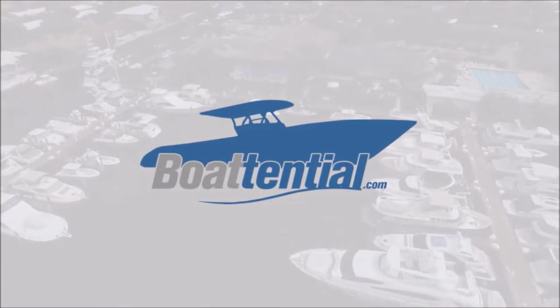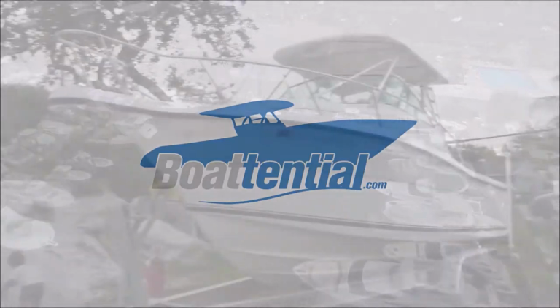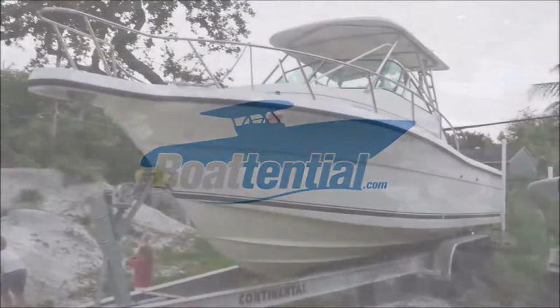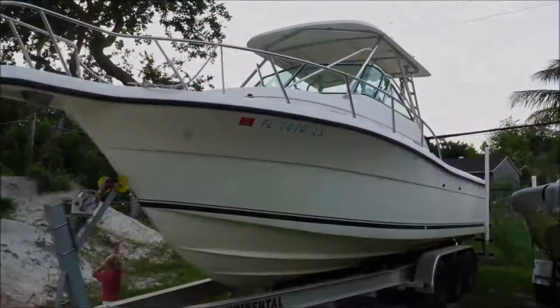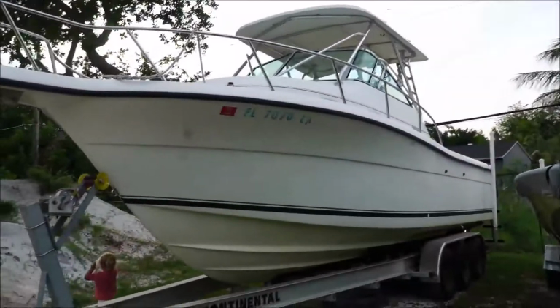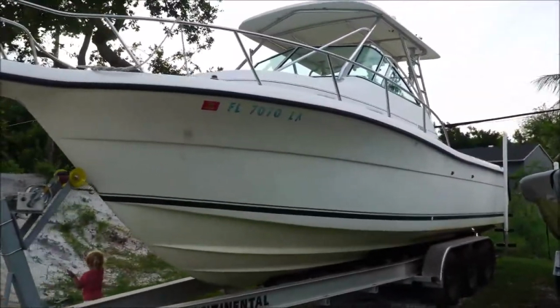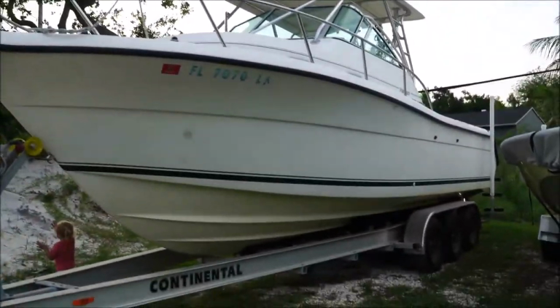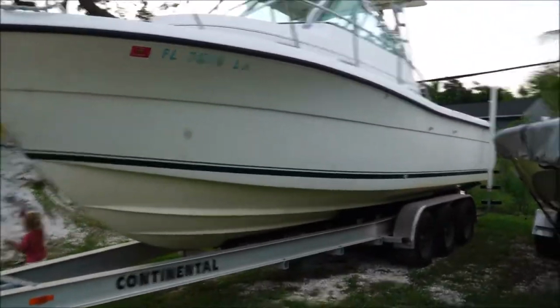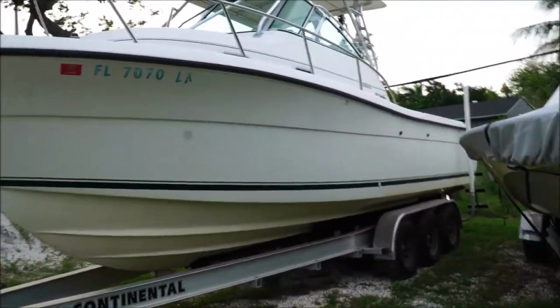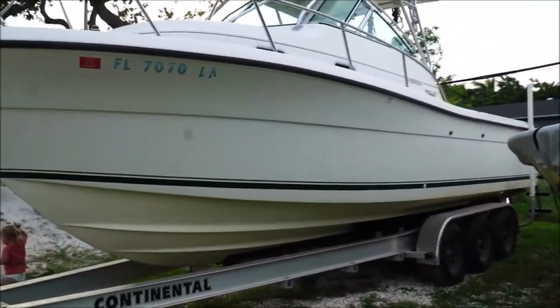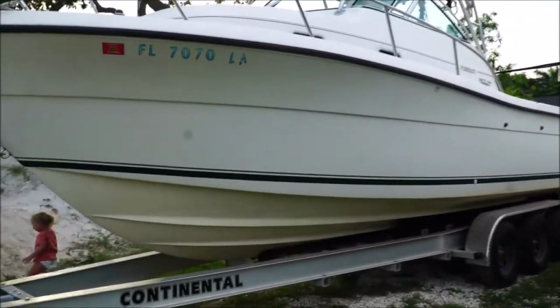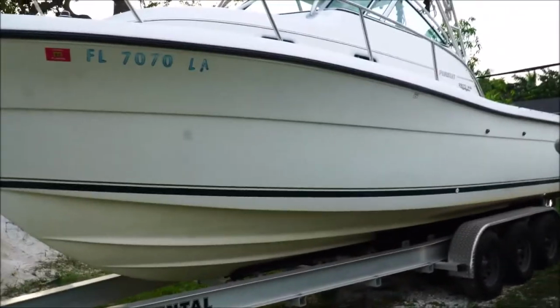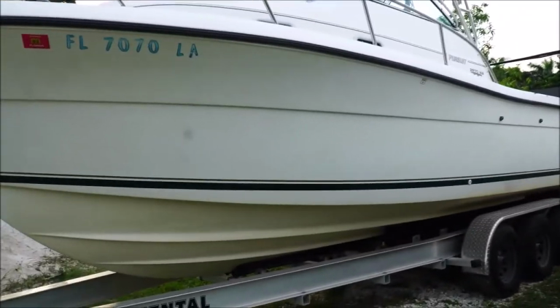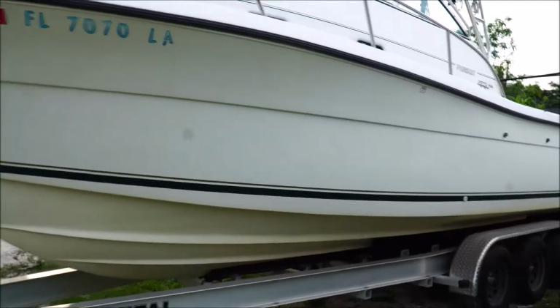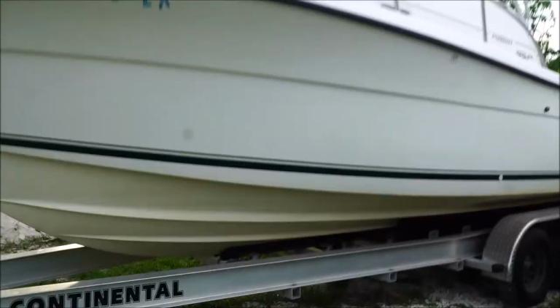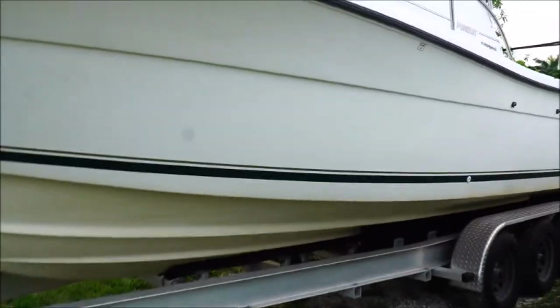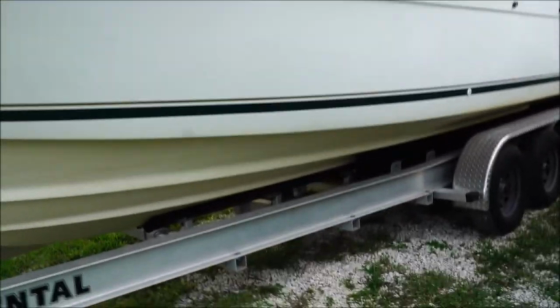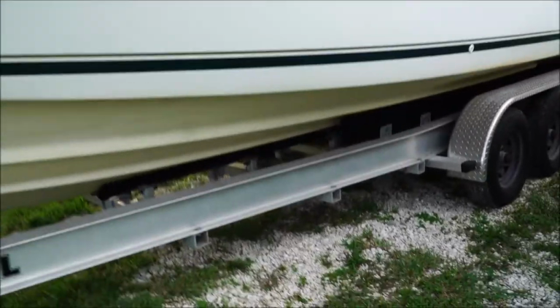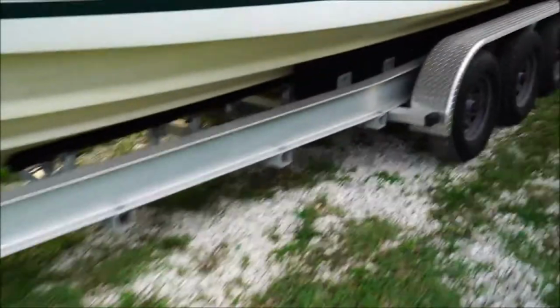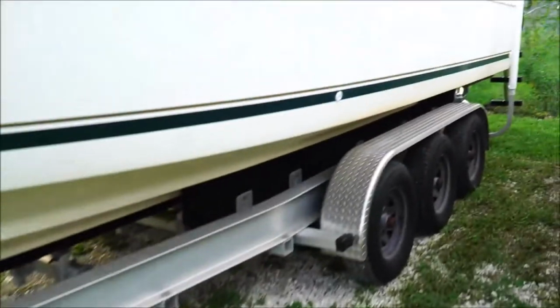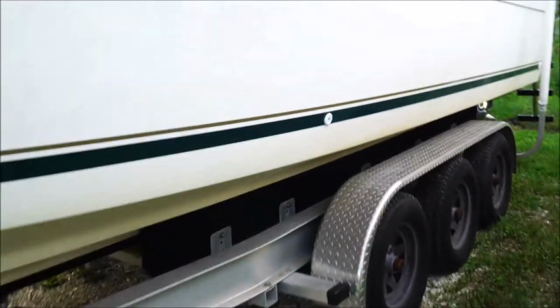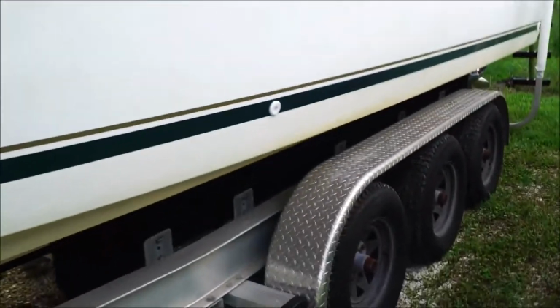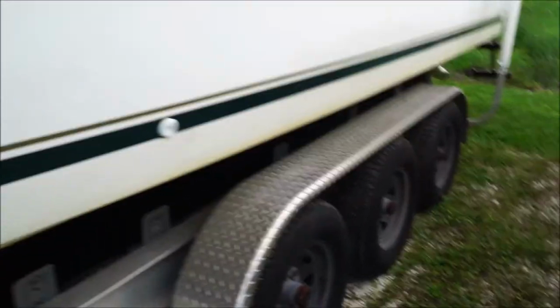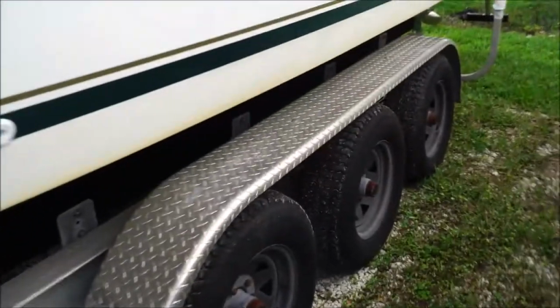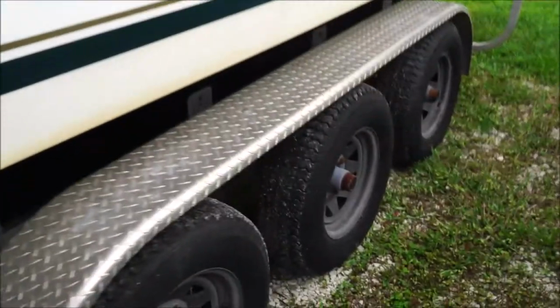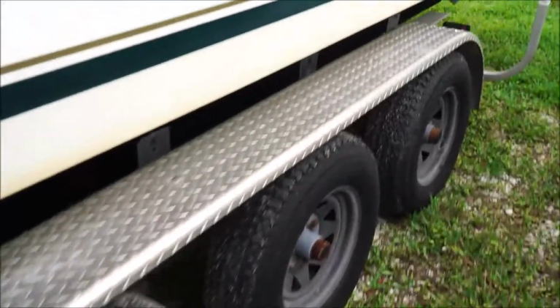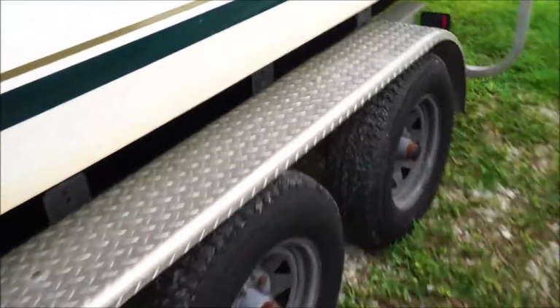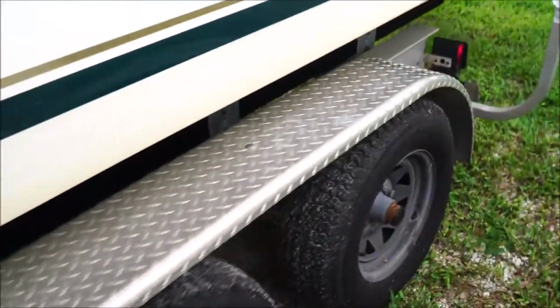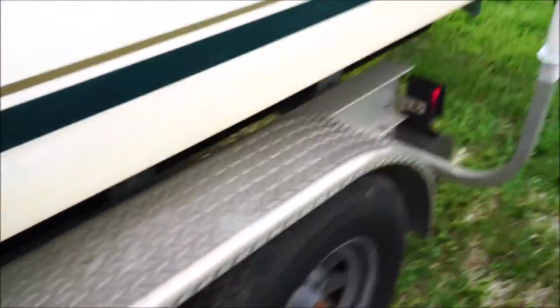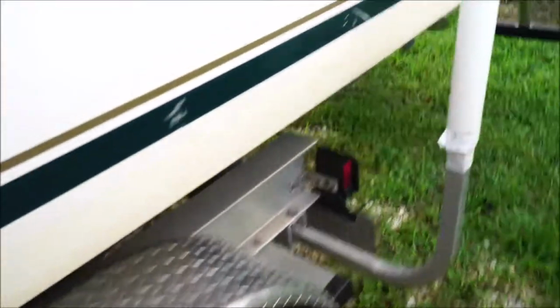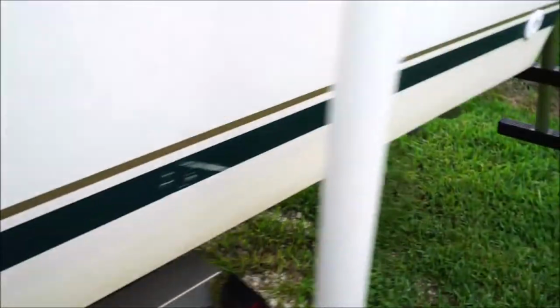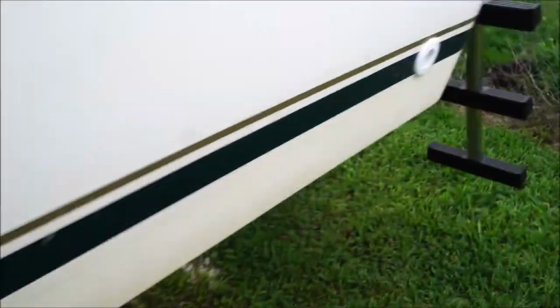How's it going everyone? Thanks for viewing this 1999 Pursuit 2870 walk around, complete with a trailer — a brand new Continental trailer that's only been used for three months.